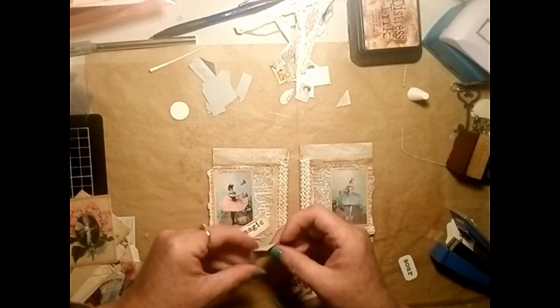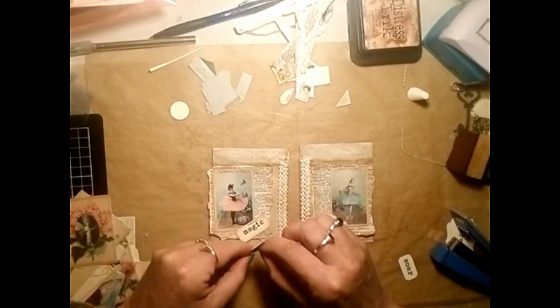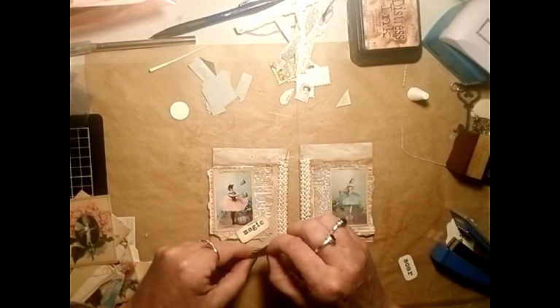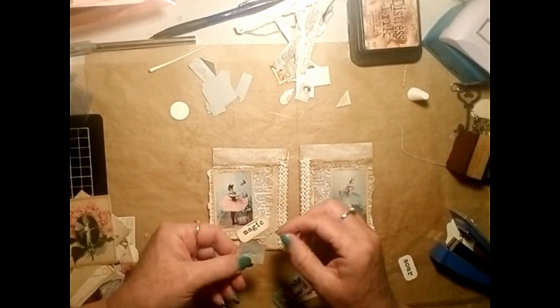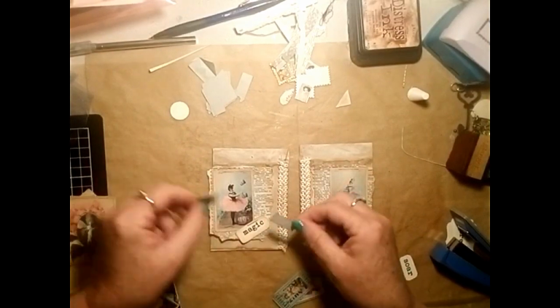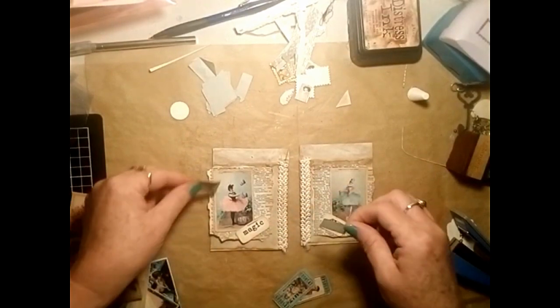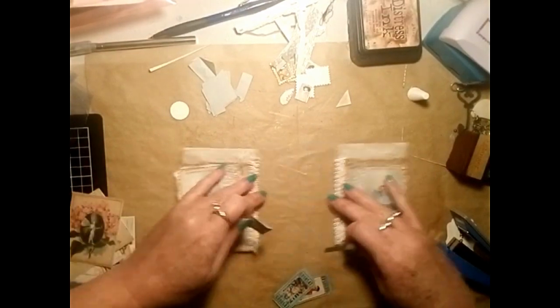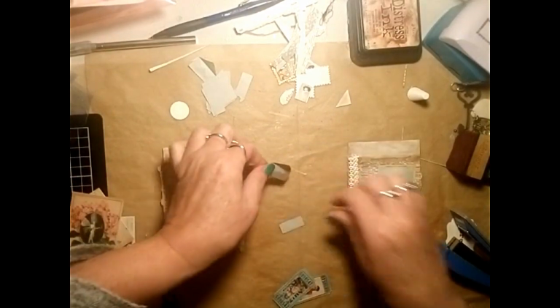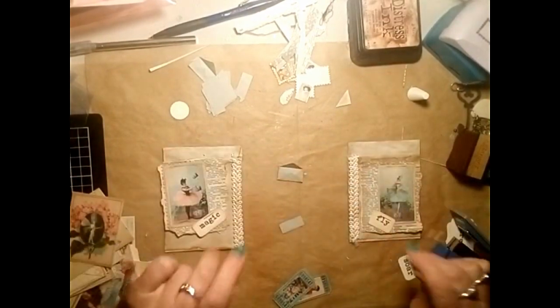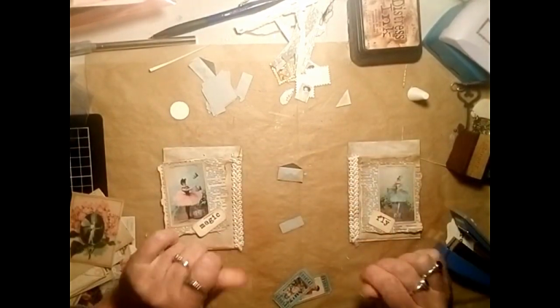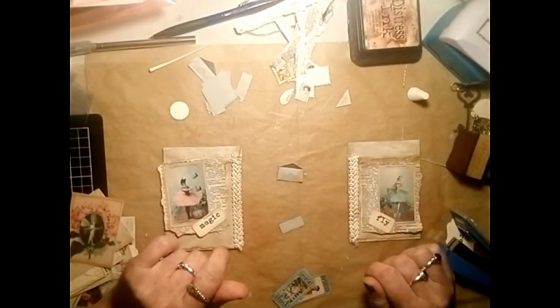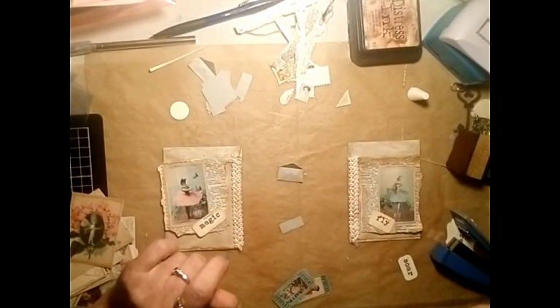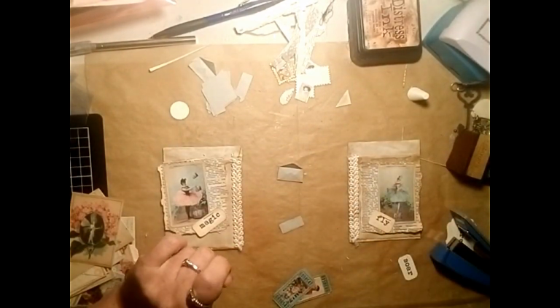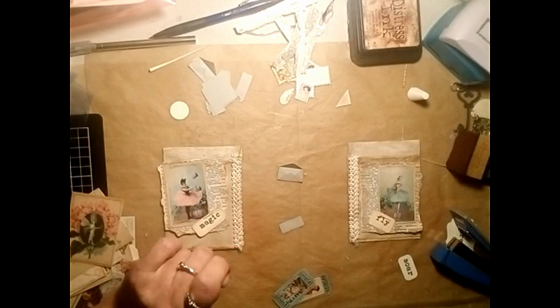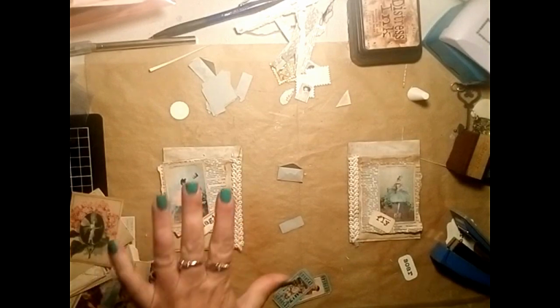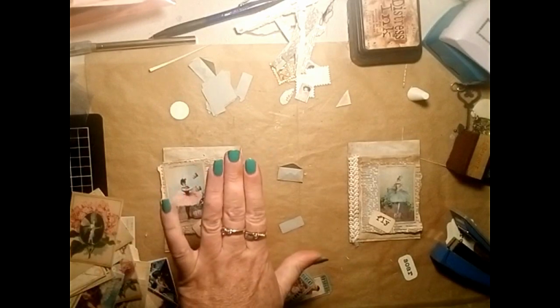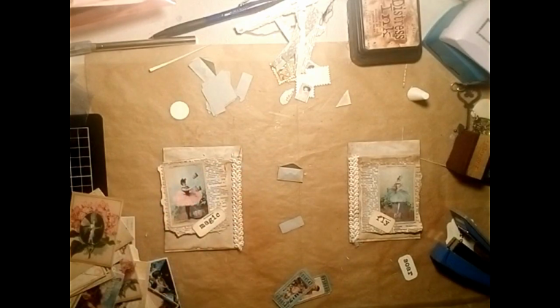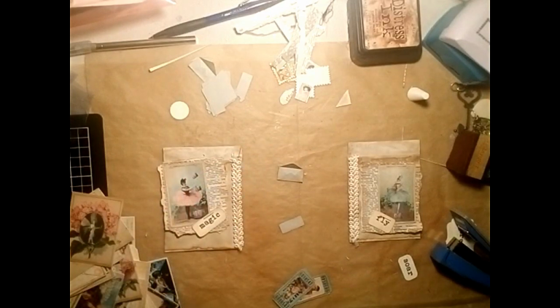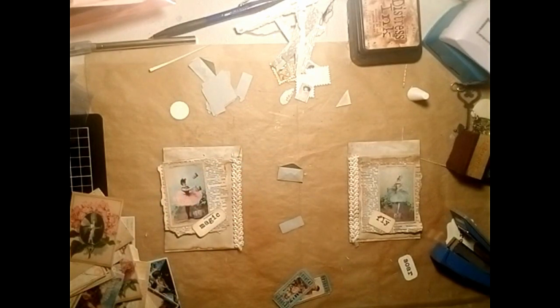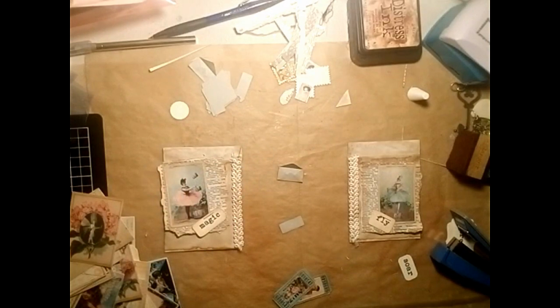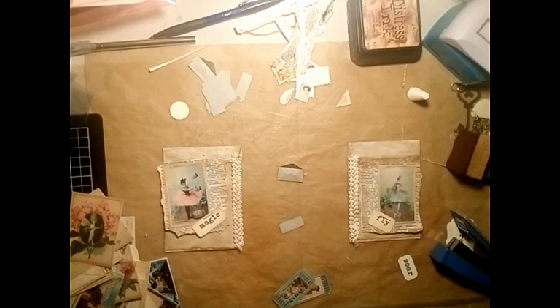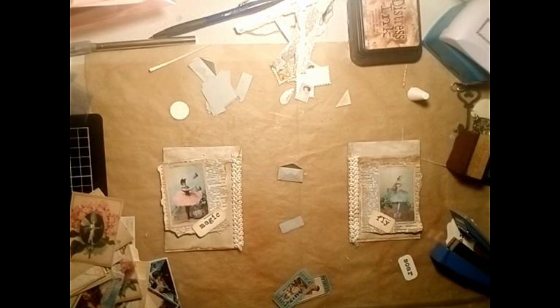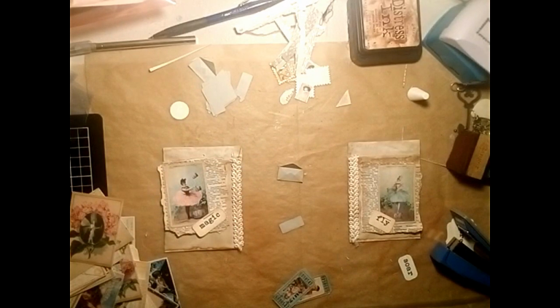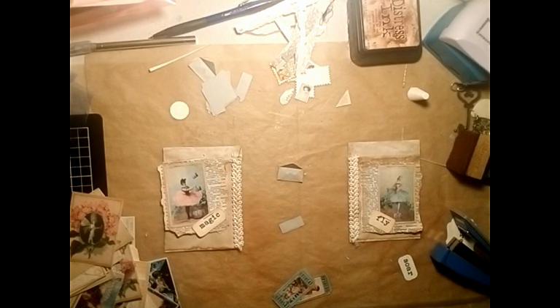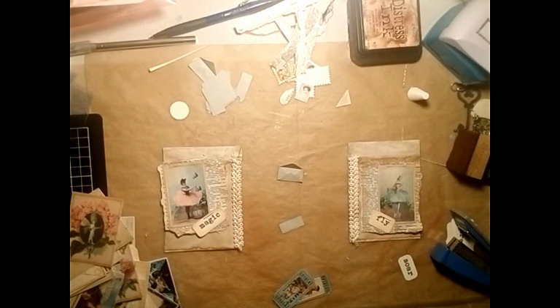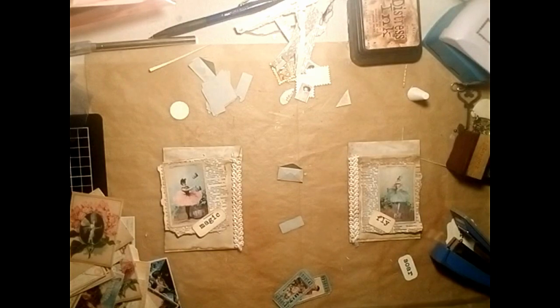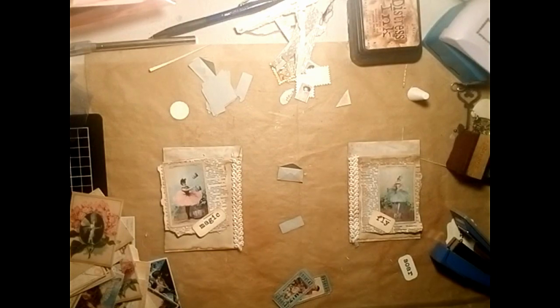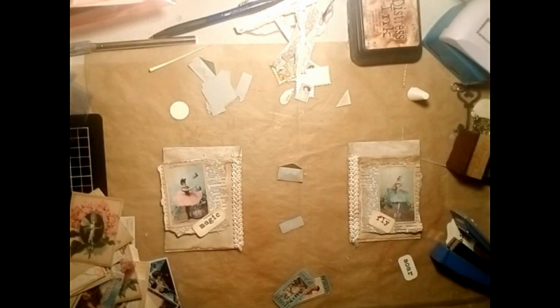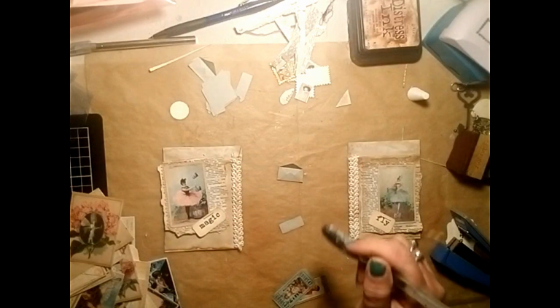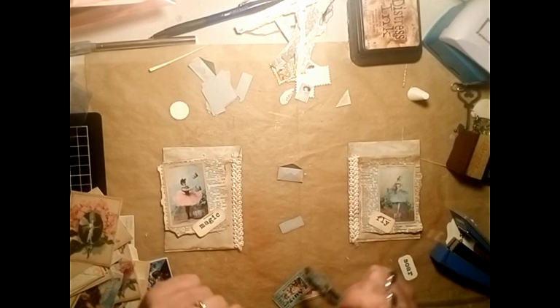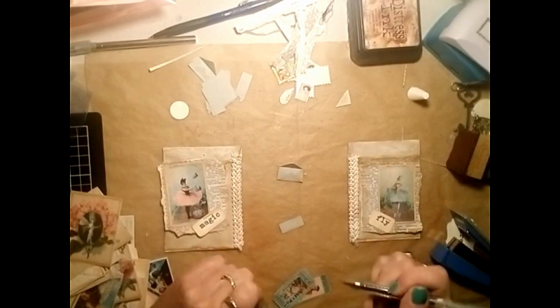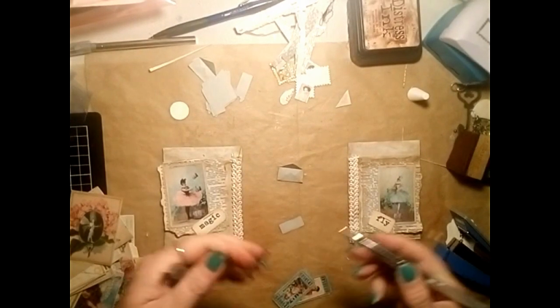Now I'm adding my little envelope, and I decide I want to write on this one. You can leave it plain or you can write on it, but I've just written the word 'imagine' inside this little one.